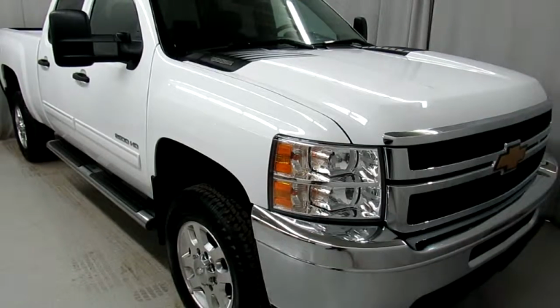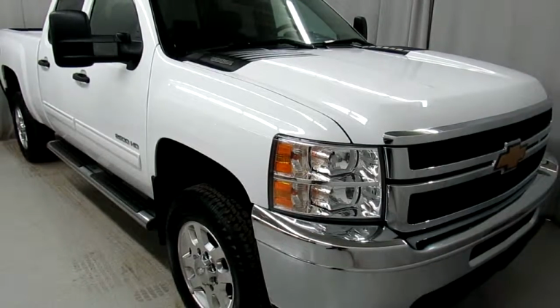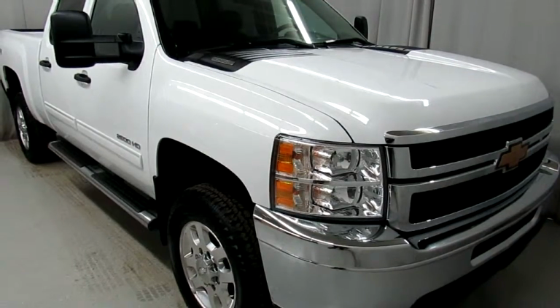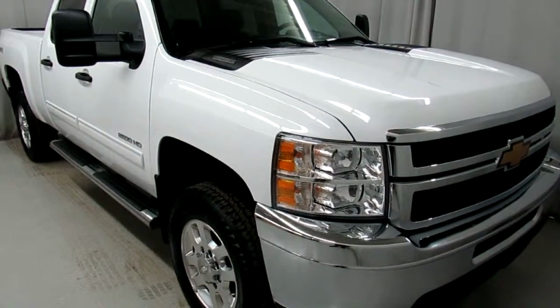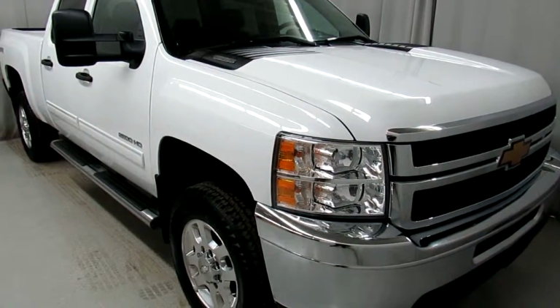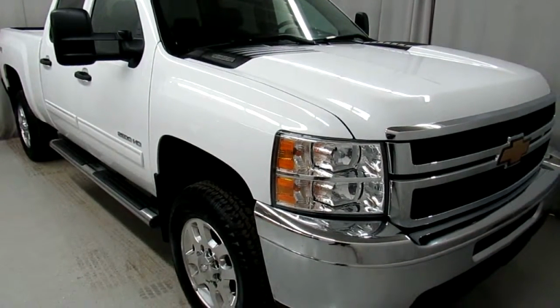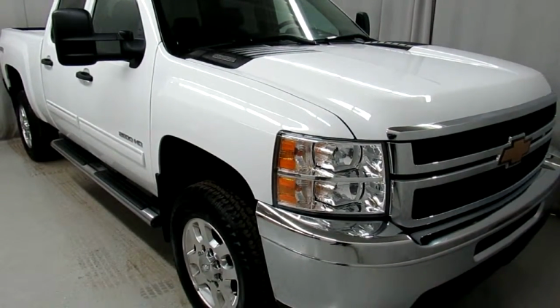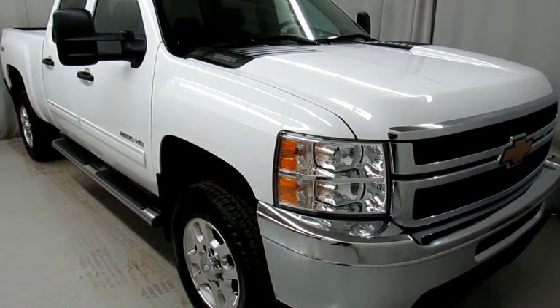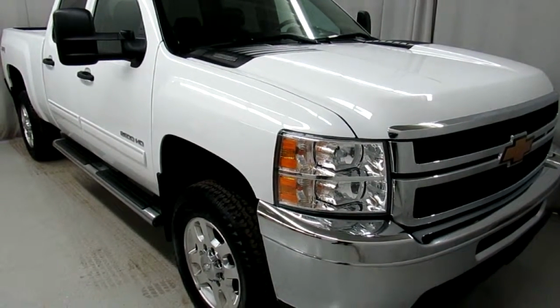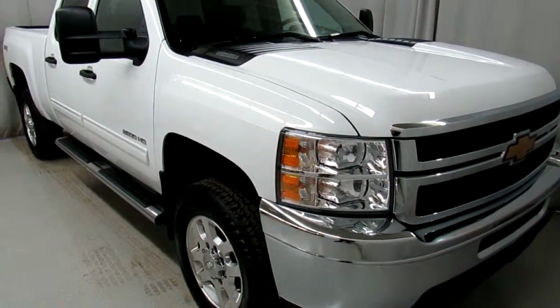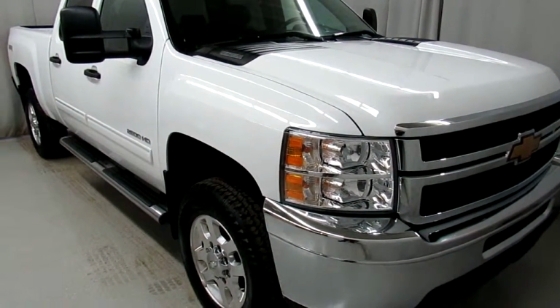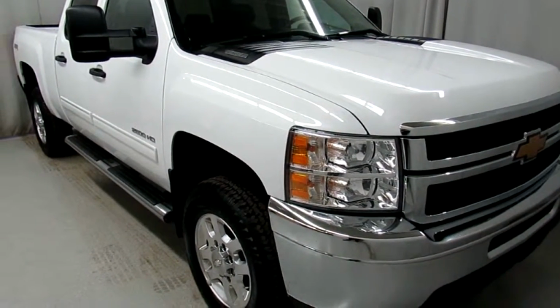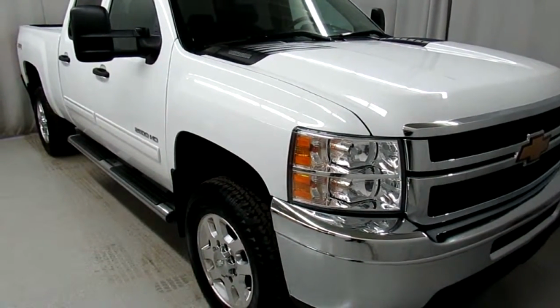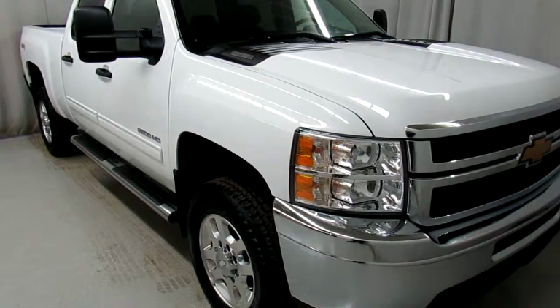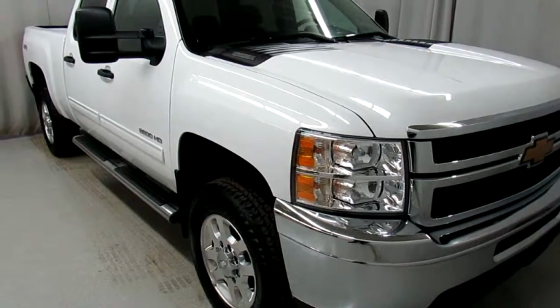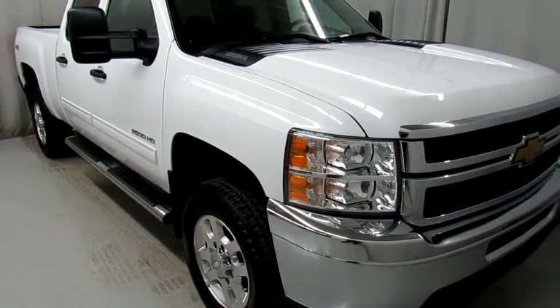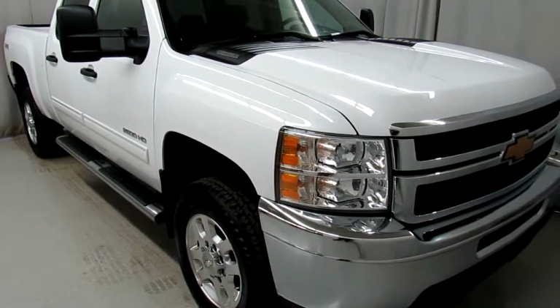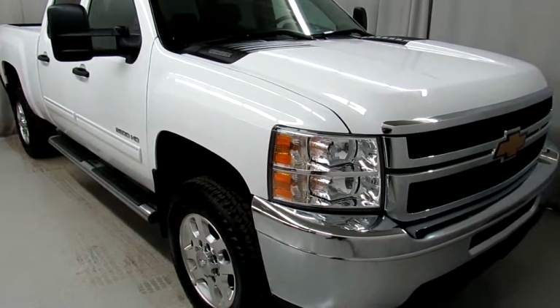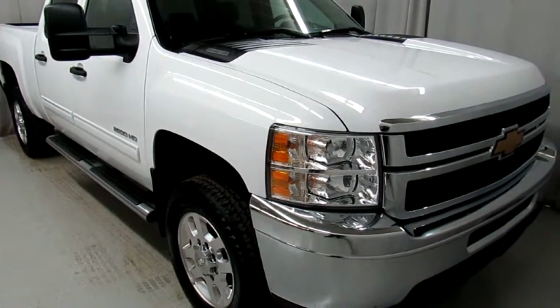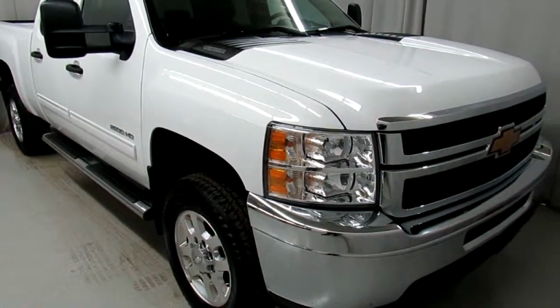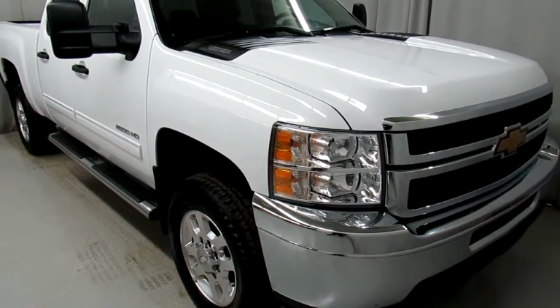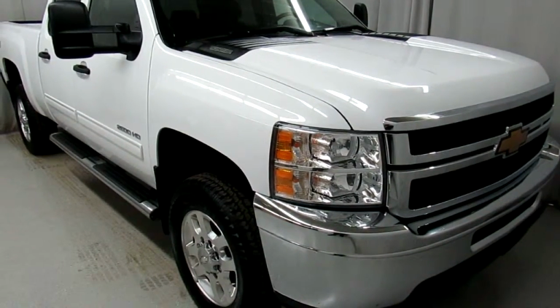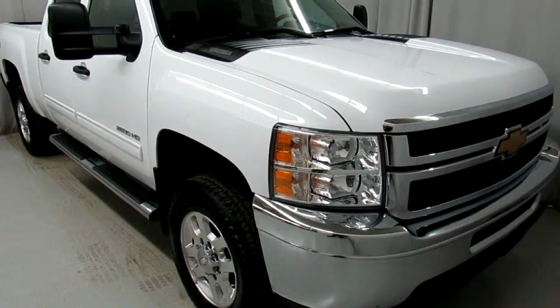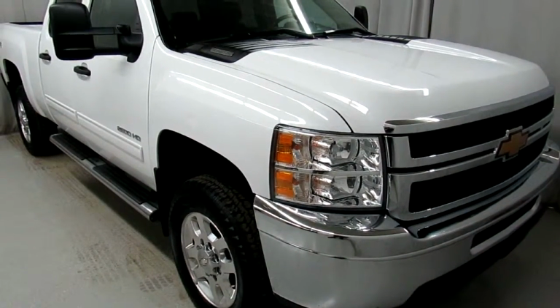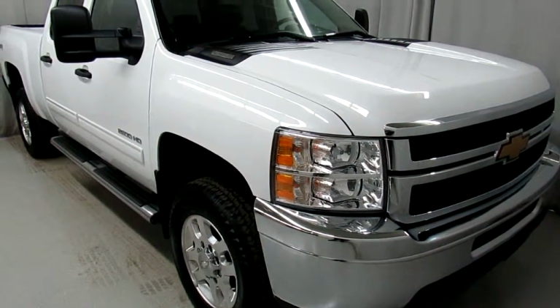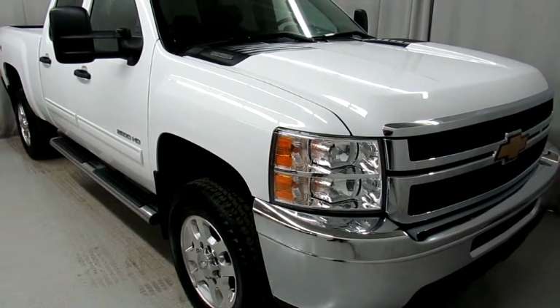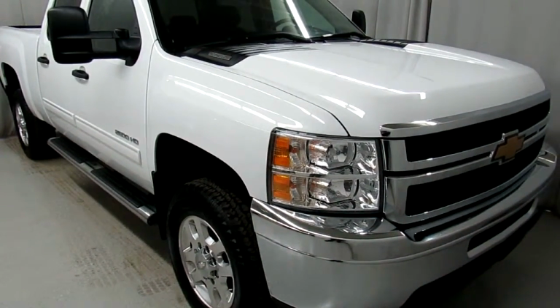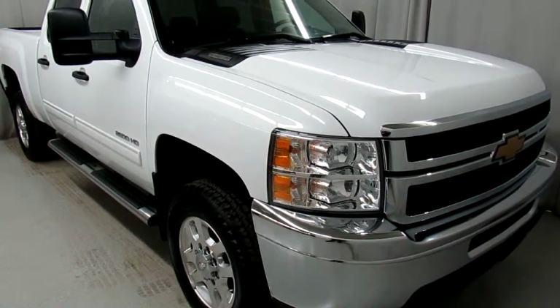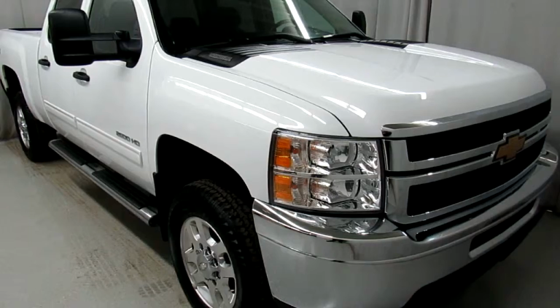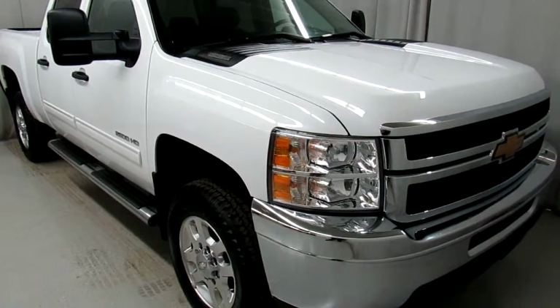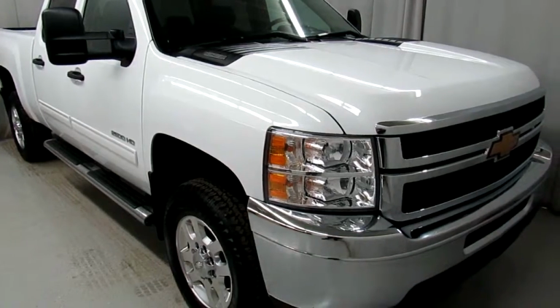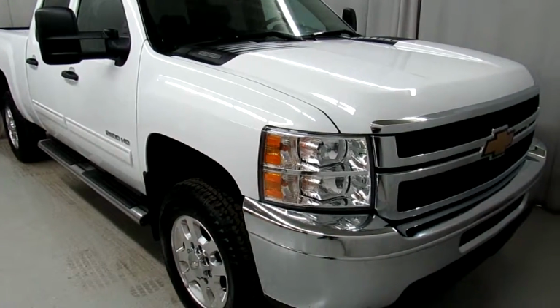Alright, we have here a beautiful Summit White 2013 Chevy Silverado 2500 LT. Under the hood, it's a 6.0 liter Vortec 1000 V8 engine.